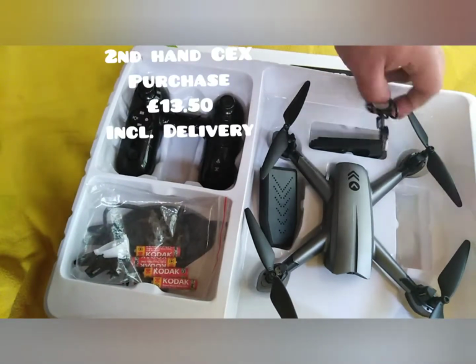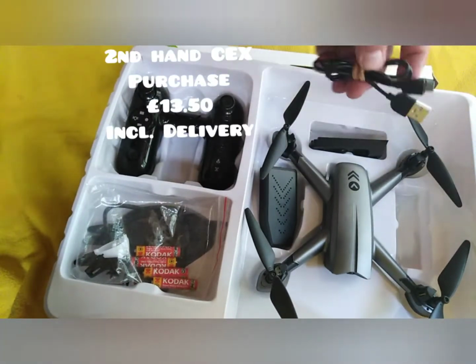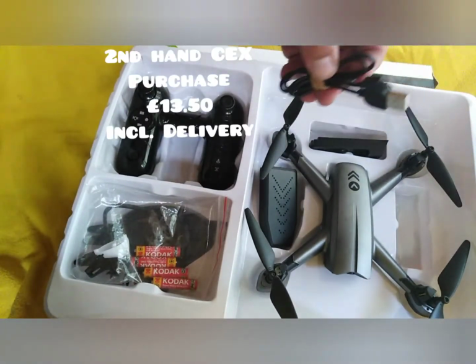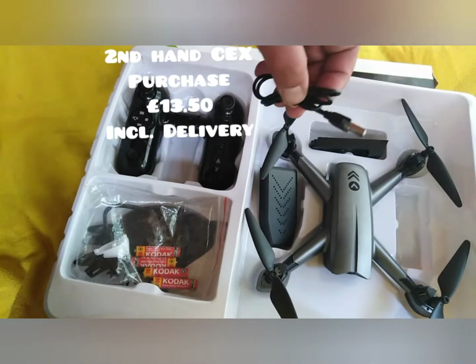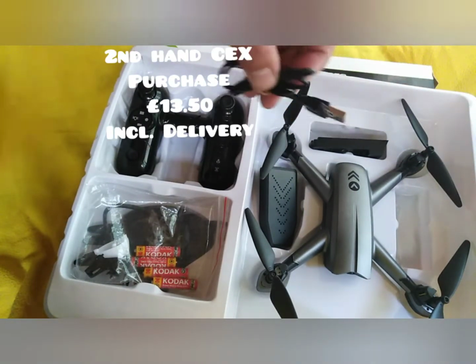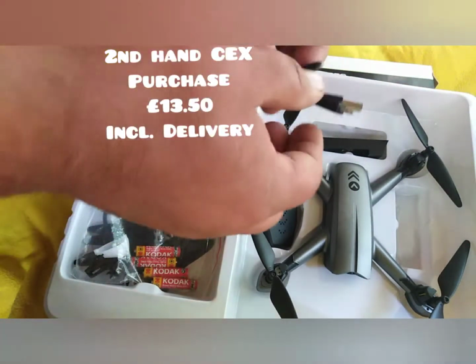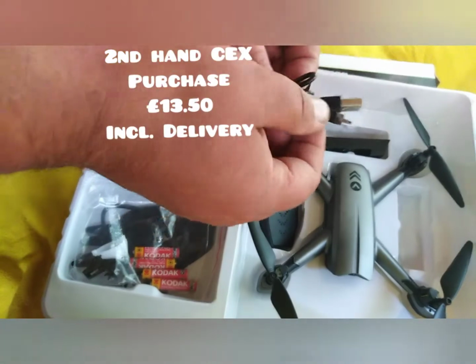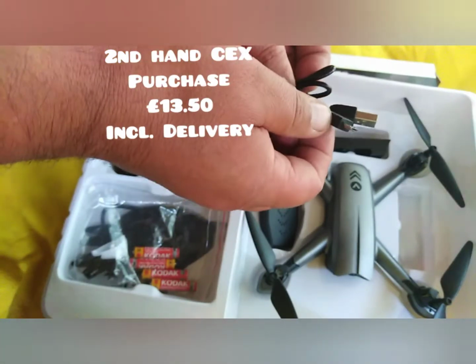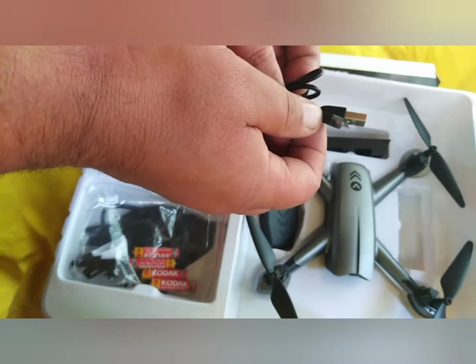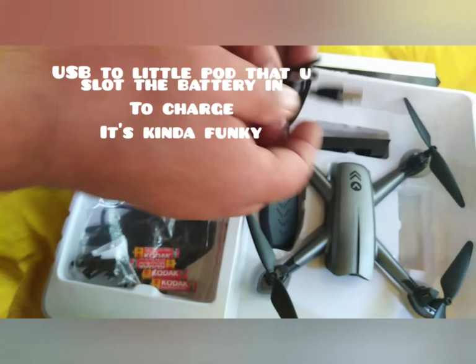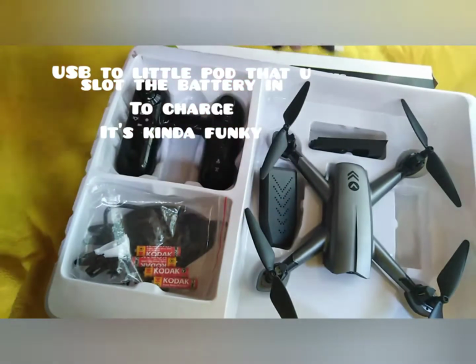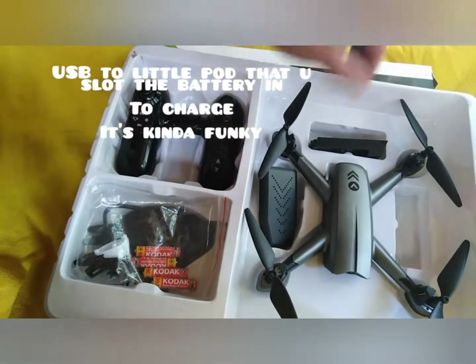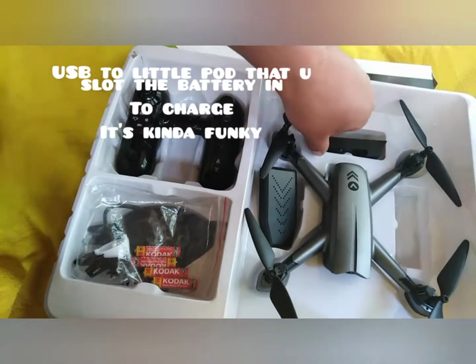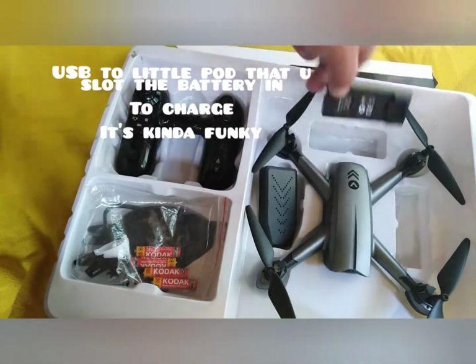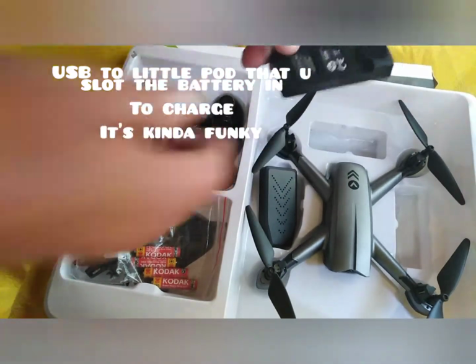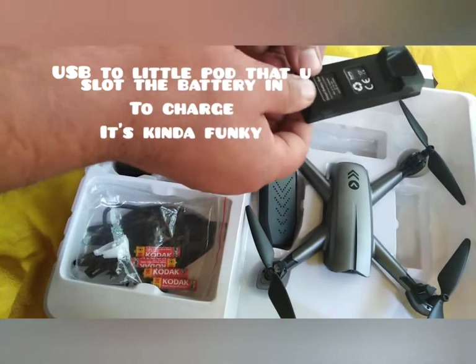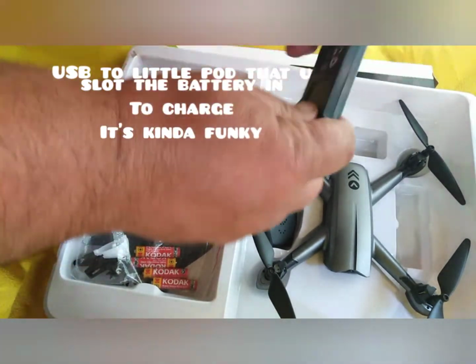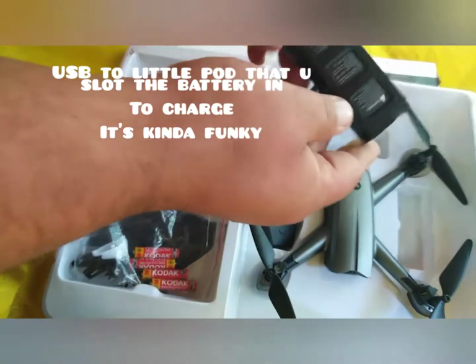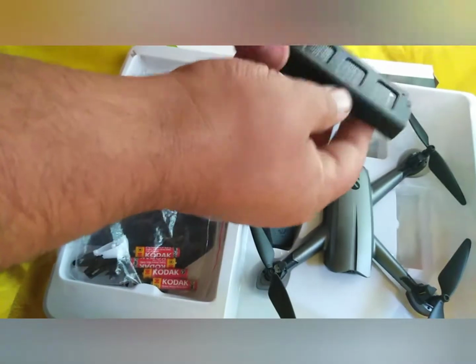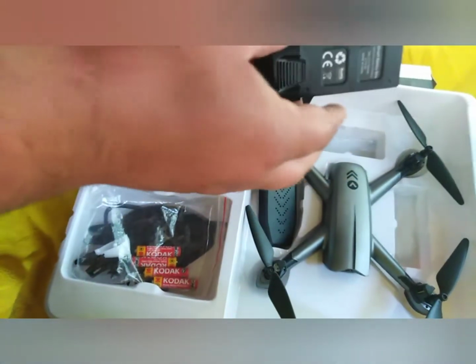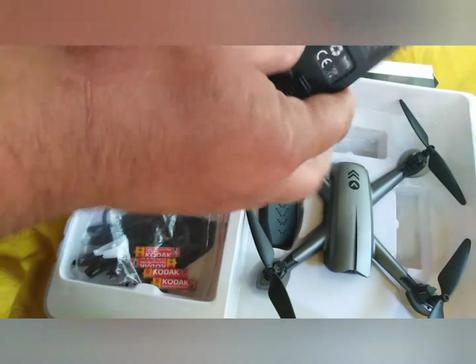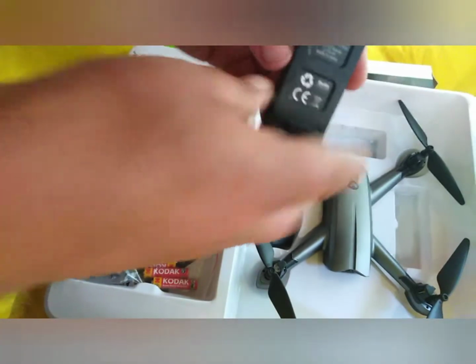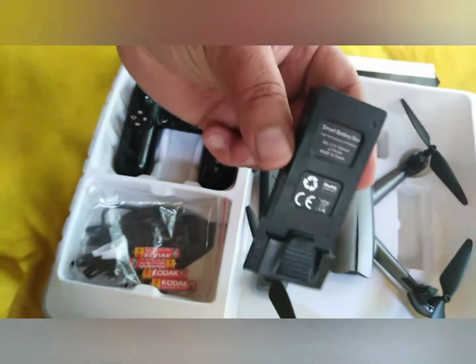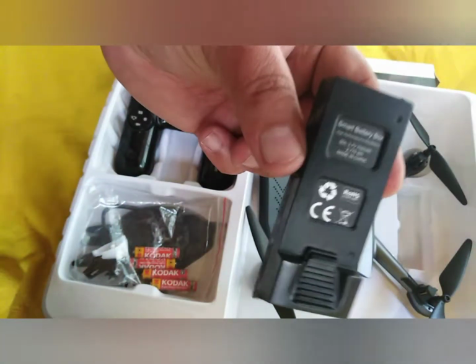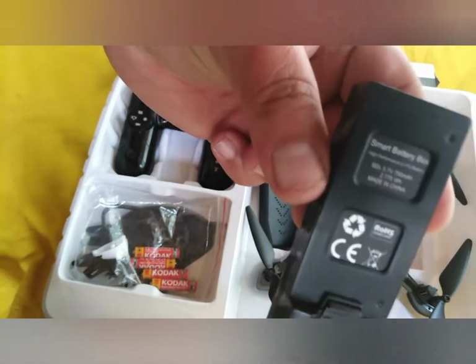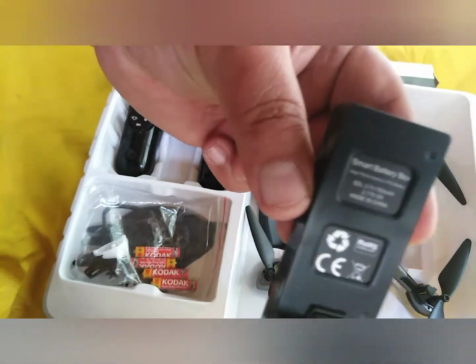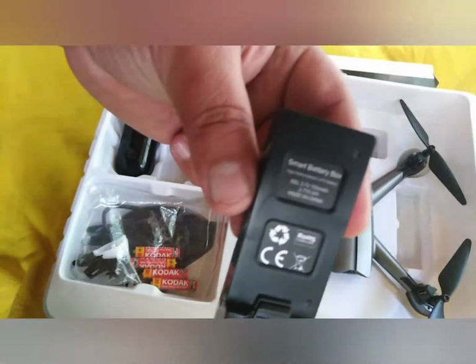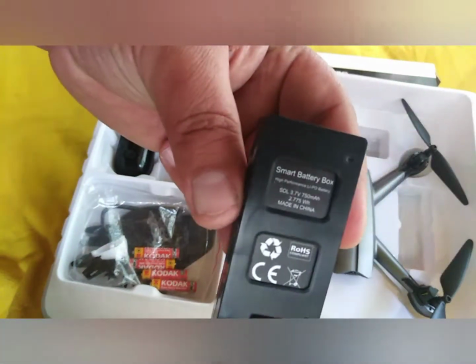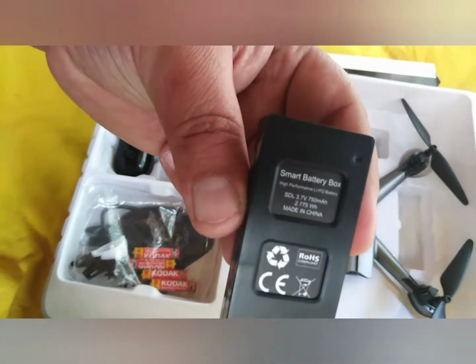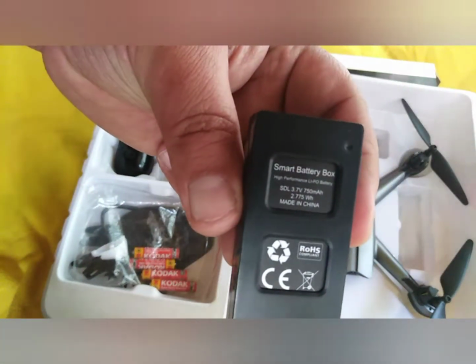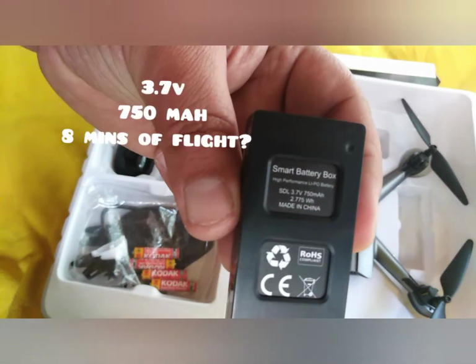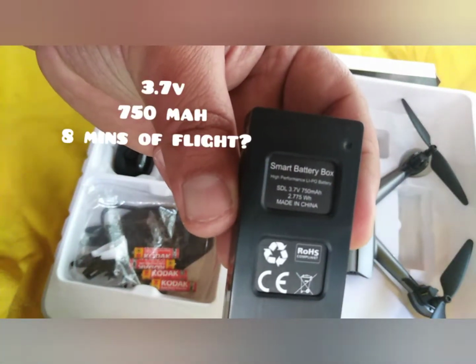Black props on a grey silver body. A USB to Samsung charger which connects to the pod just to the left of the drone there, and you slot the battery into the pod to charge it. It's a 3.7 volt, 750 milliamp power battery.